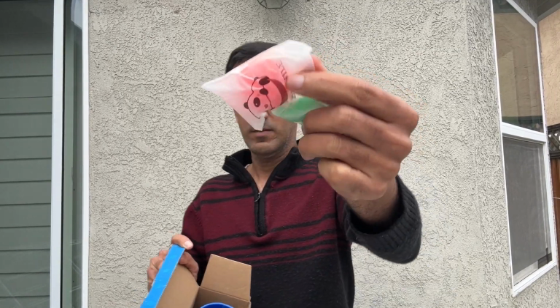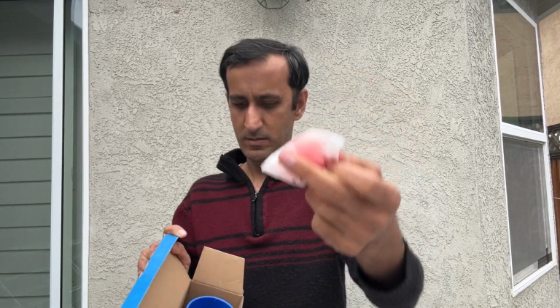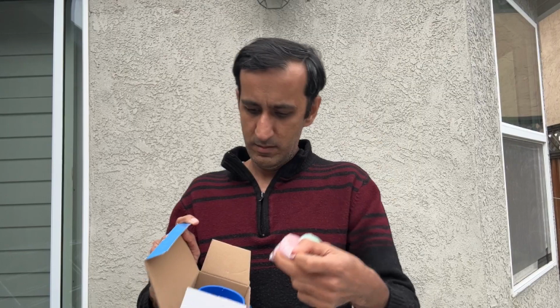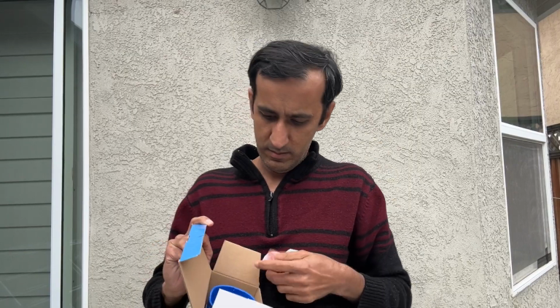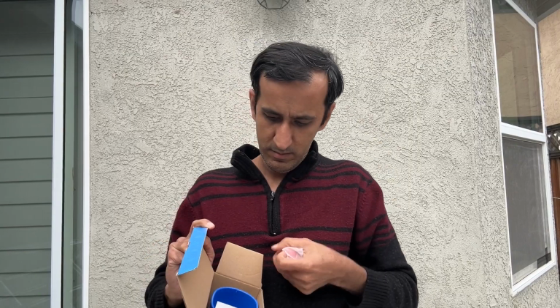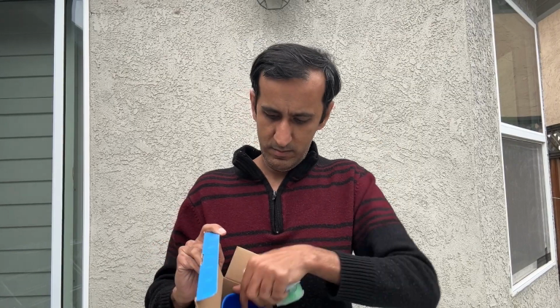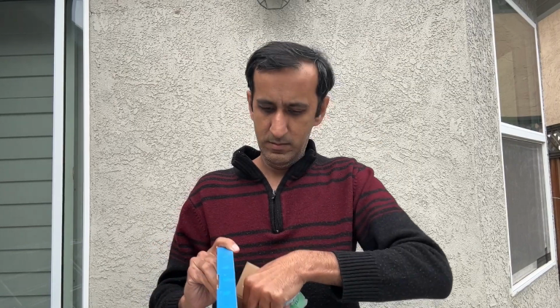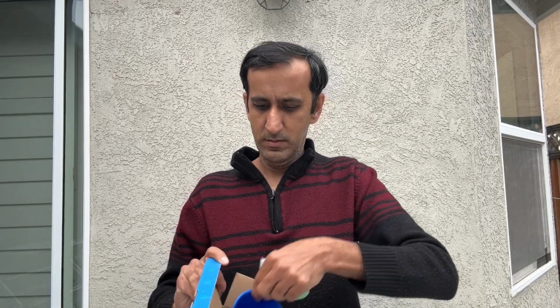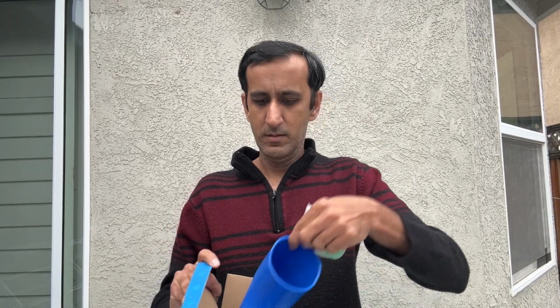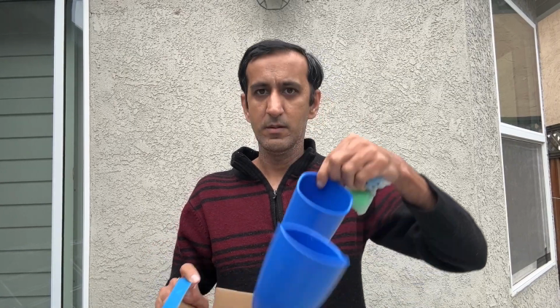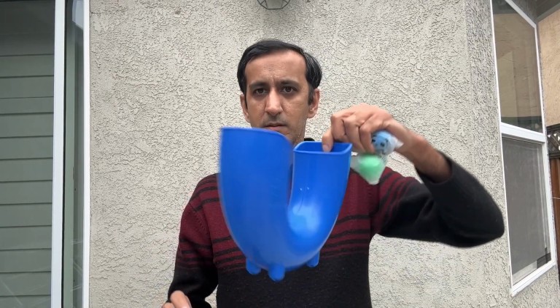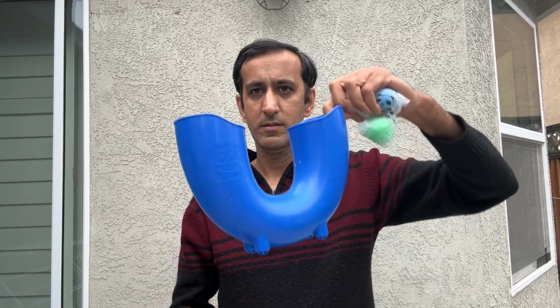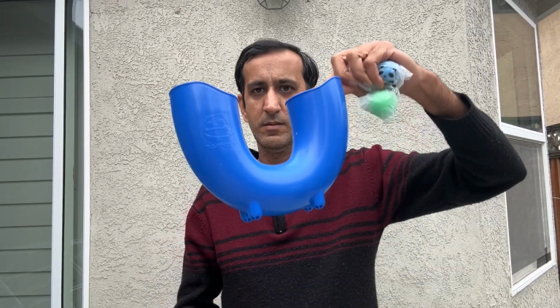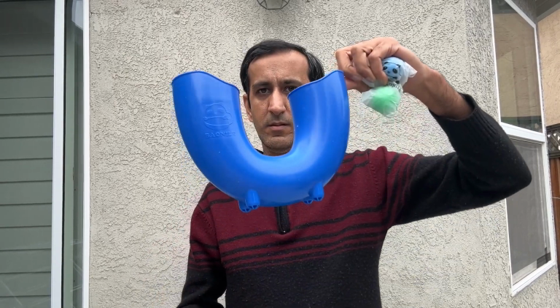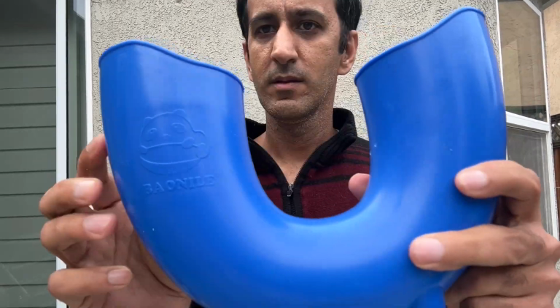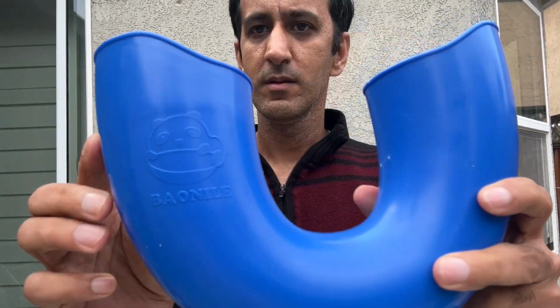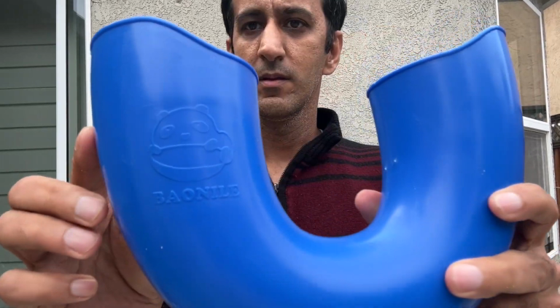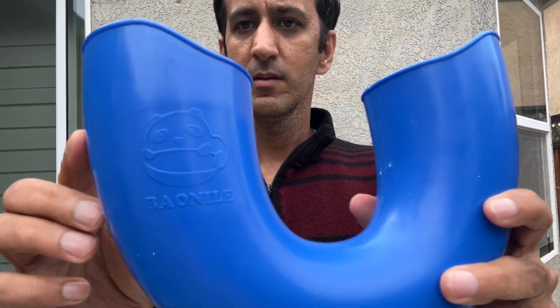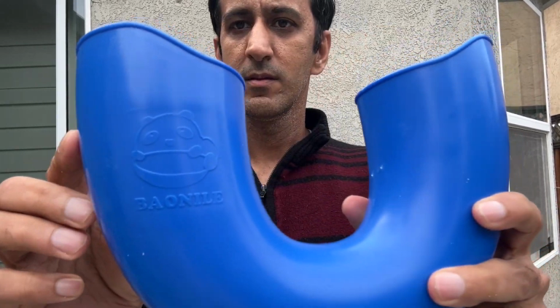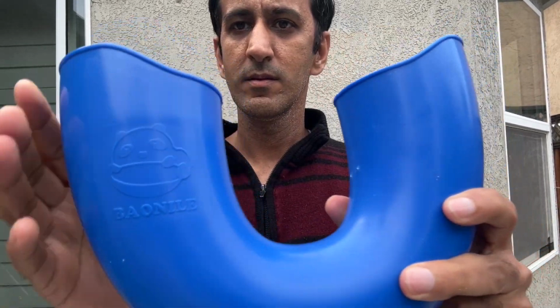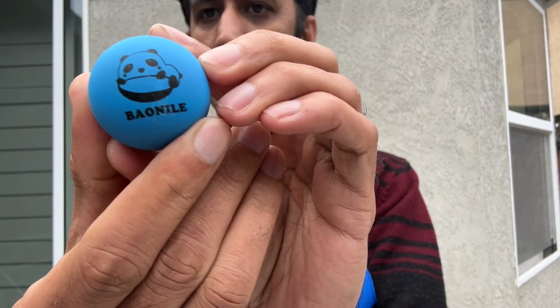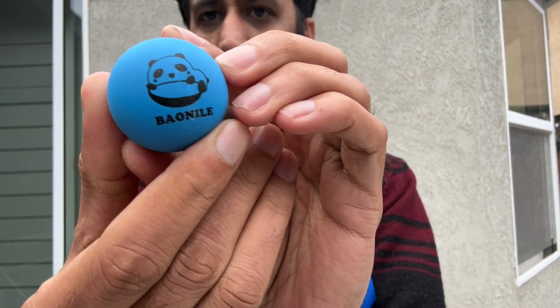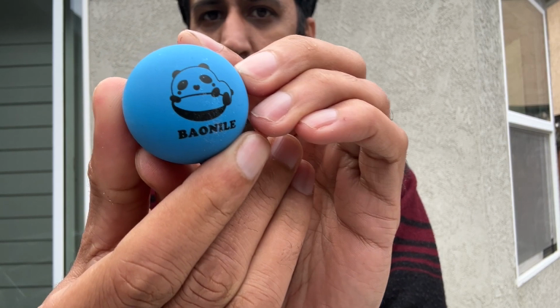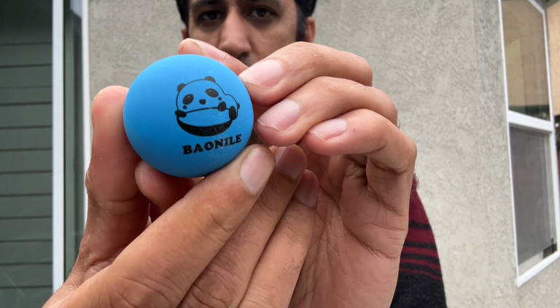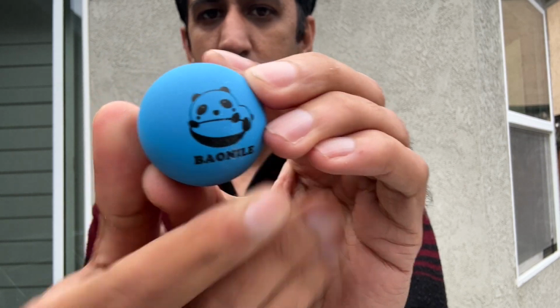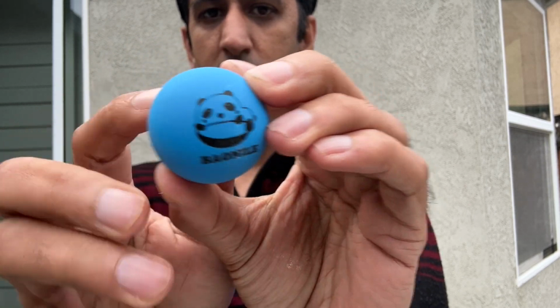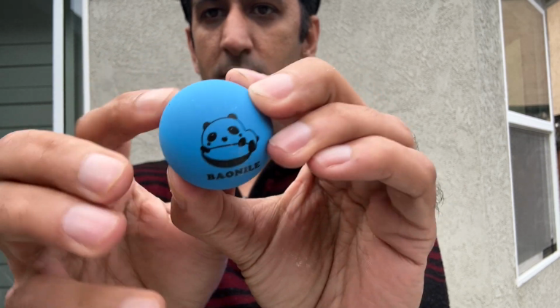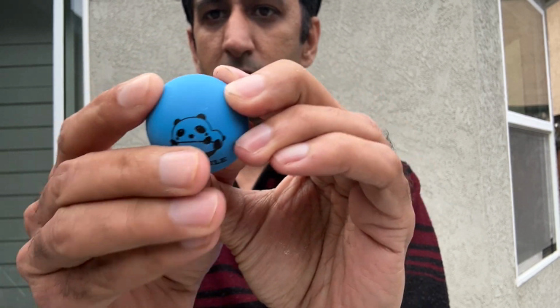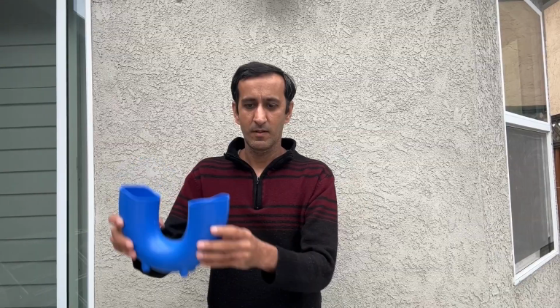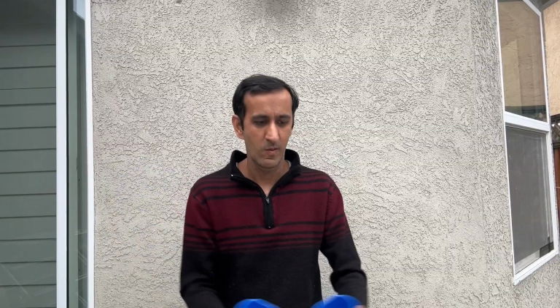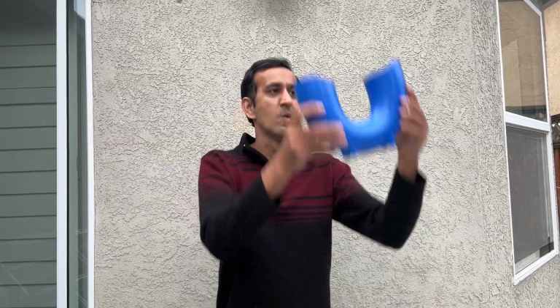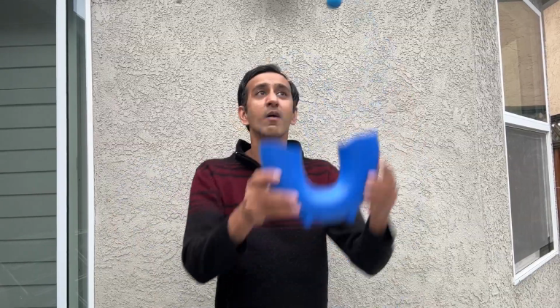Then there is this pipe, kind of a U-pipe shaped toy that you bounce the ball out of, and it's actually very fun to play with.